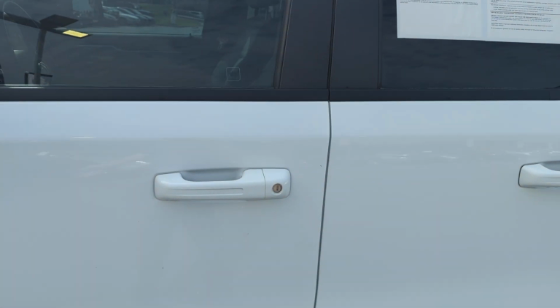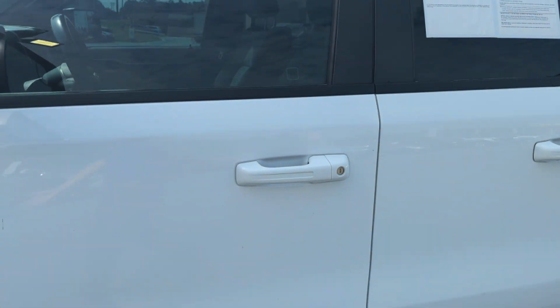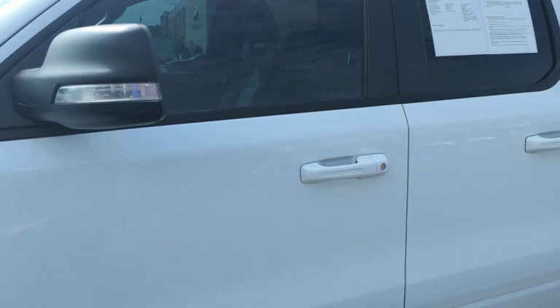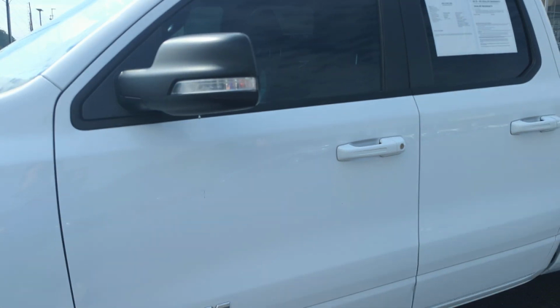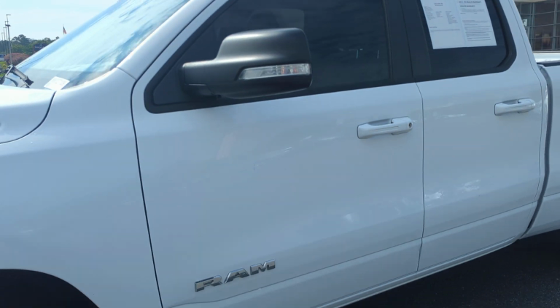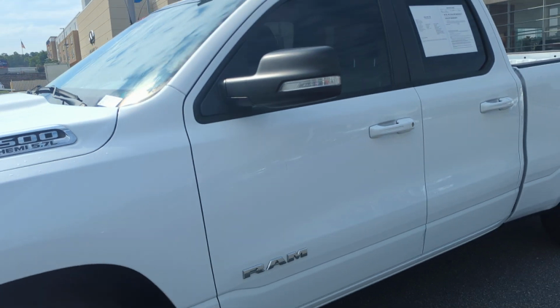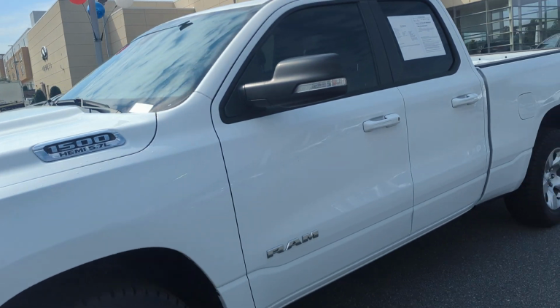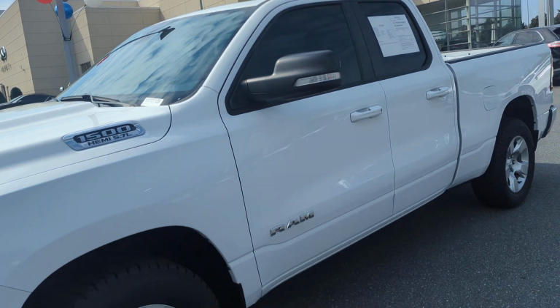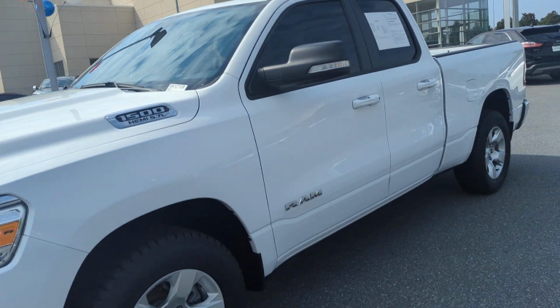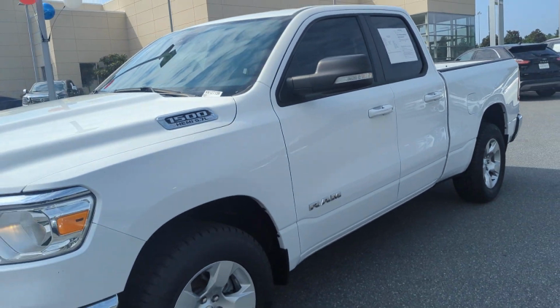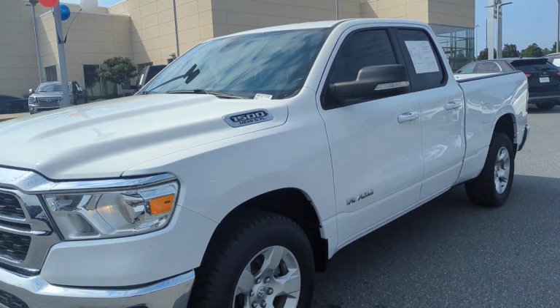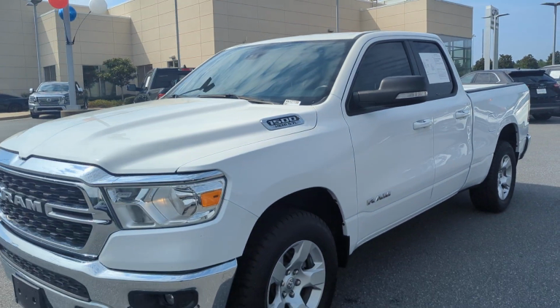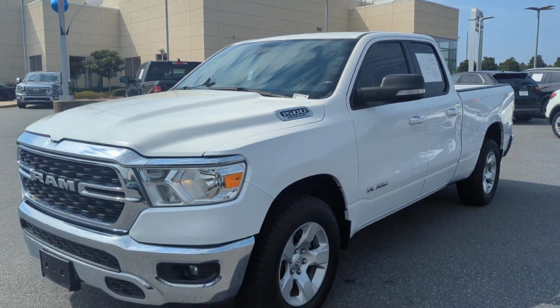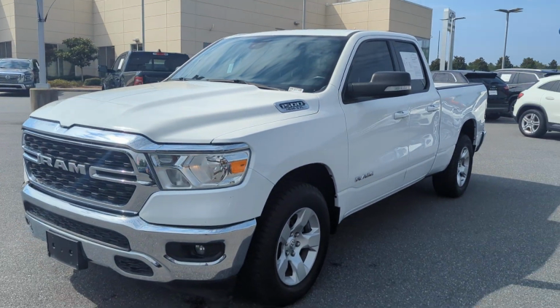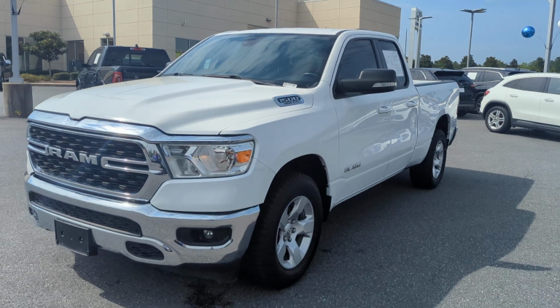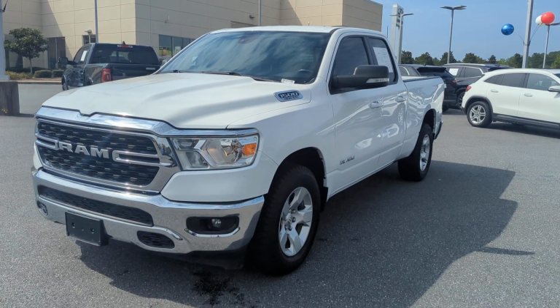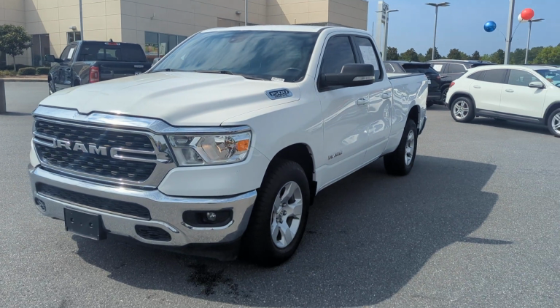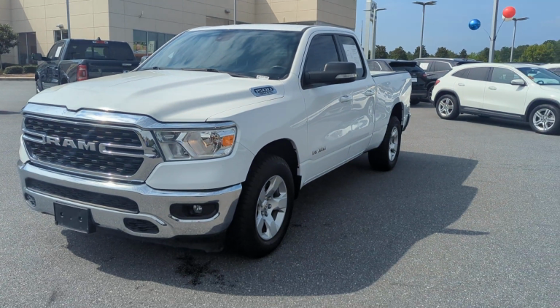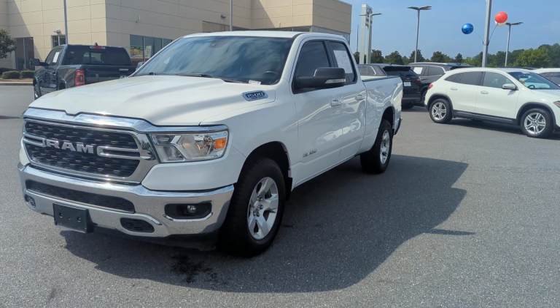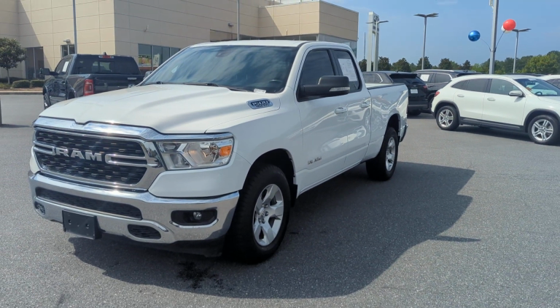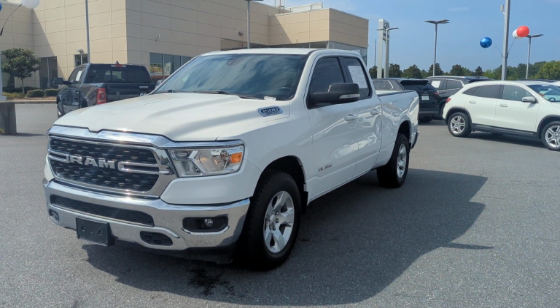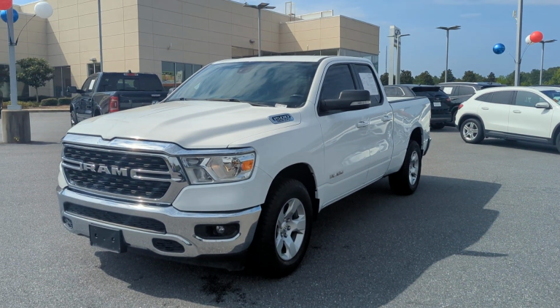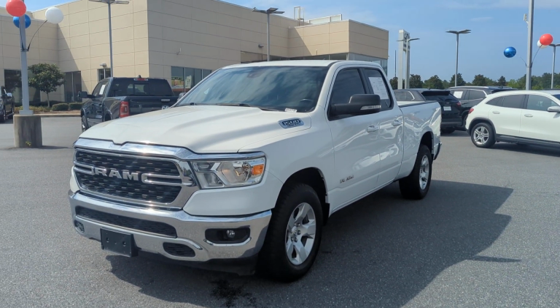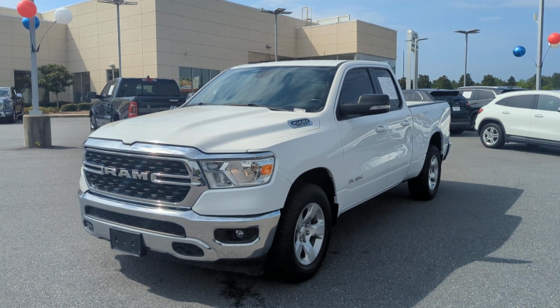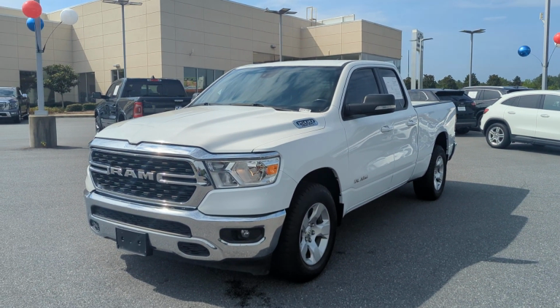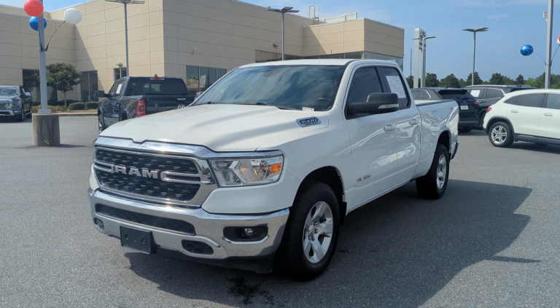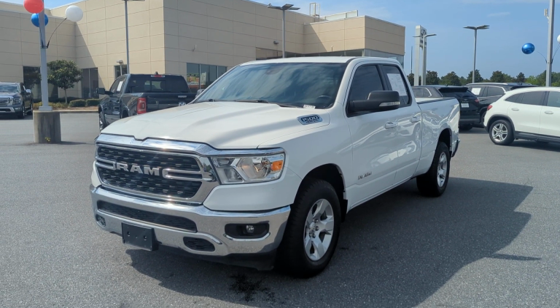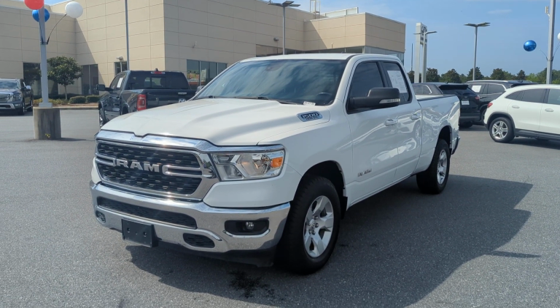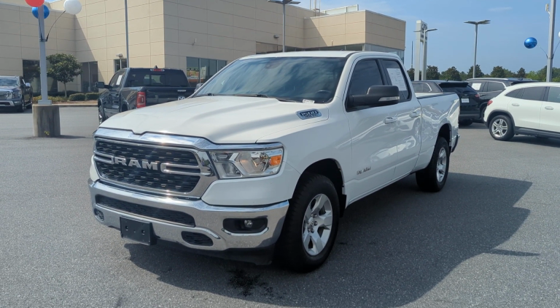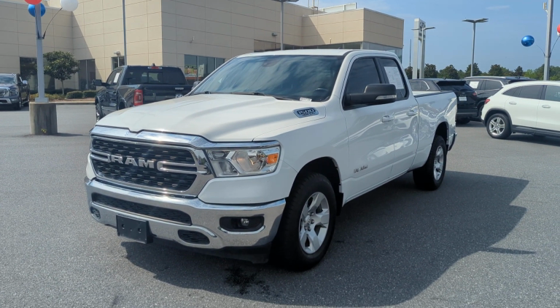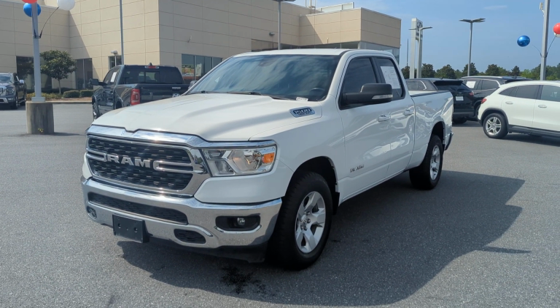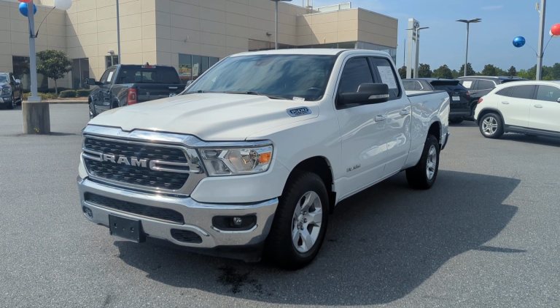Once again, that's your 2022 Ram 1500. It's available here at Grand Infinity of Macon. Once again, my name is Brandon and I look forward to speaking with you. Thanks.